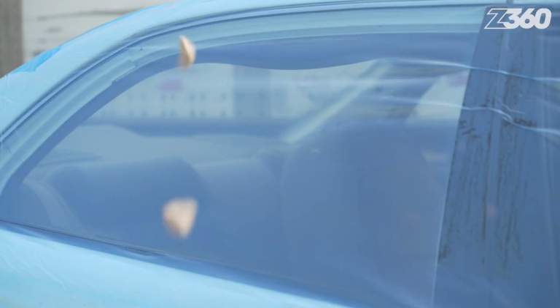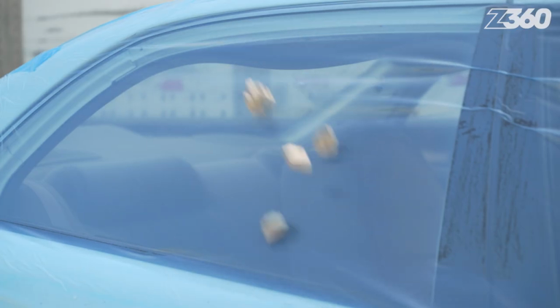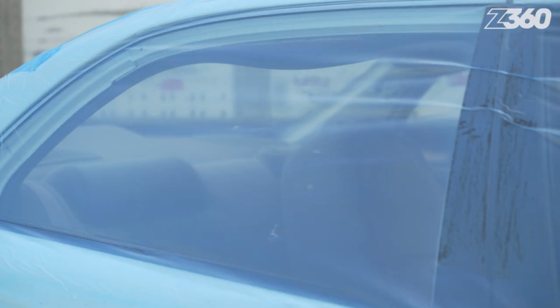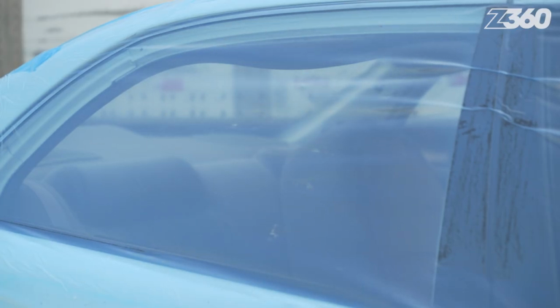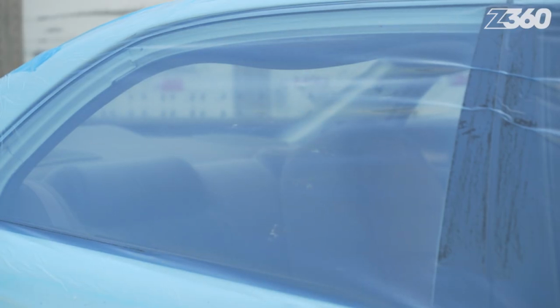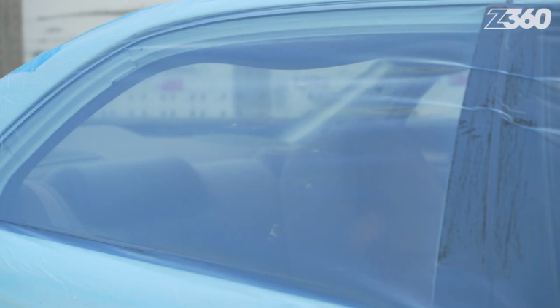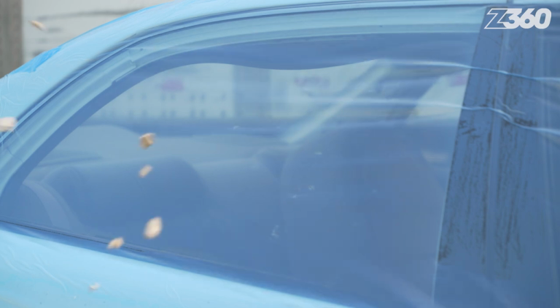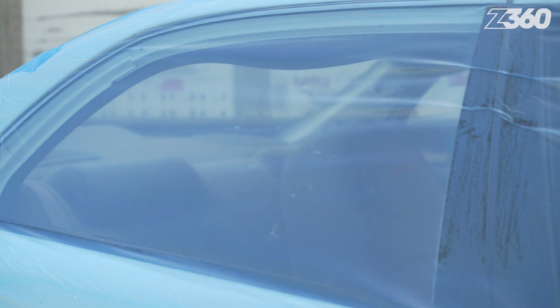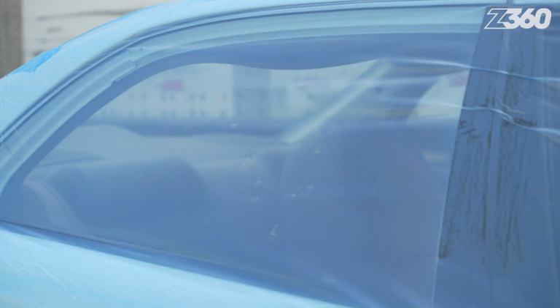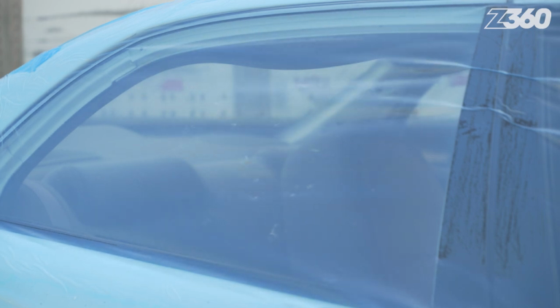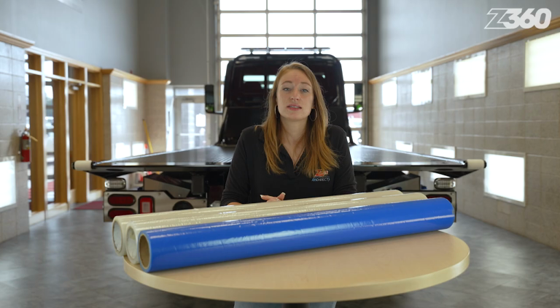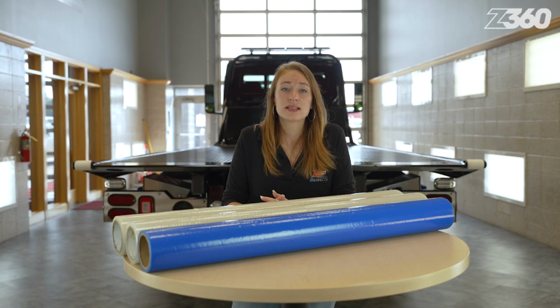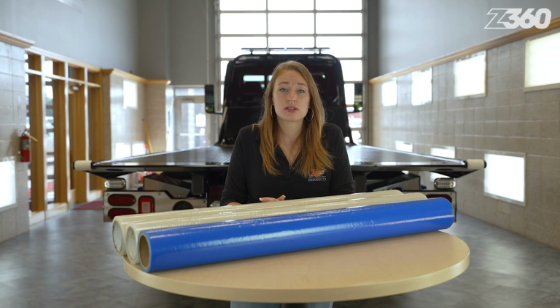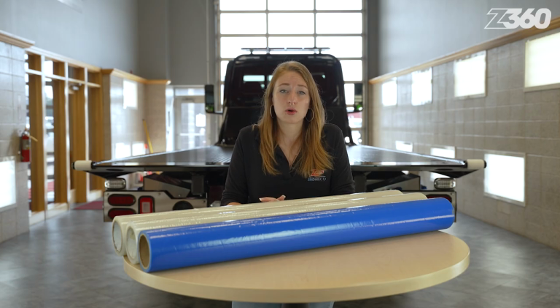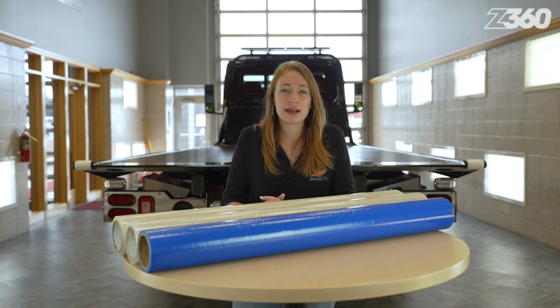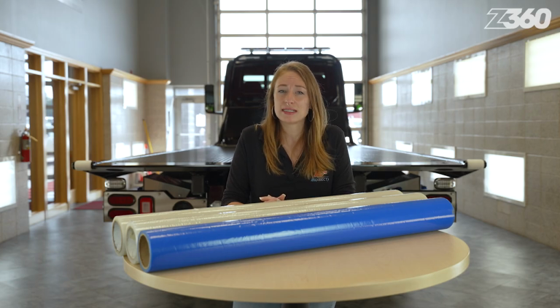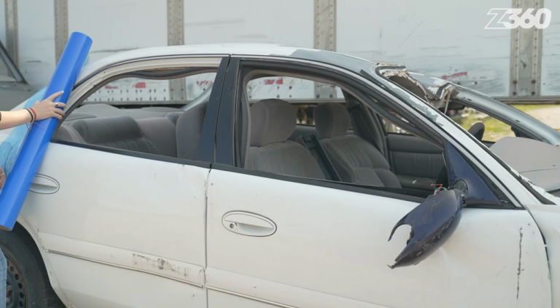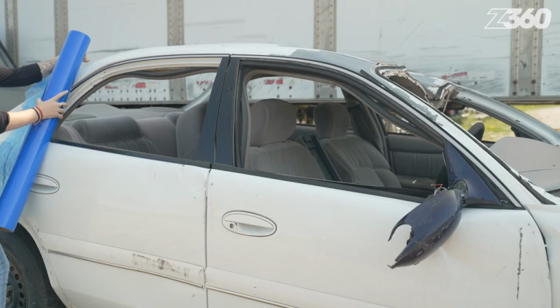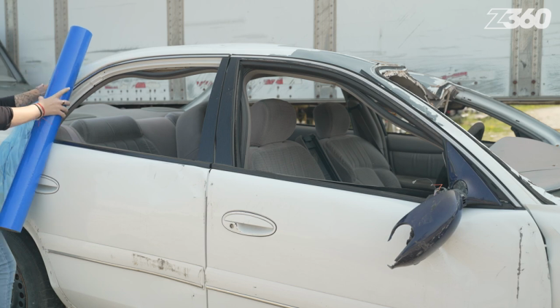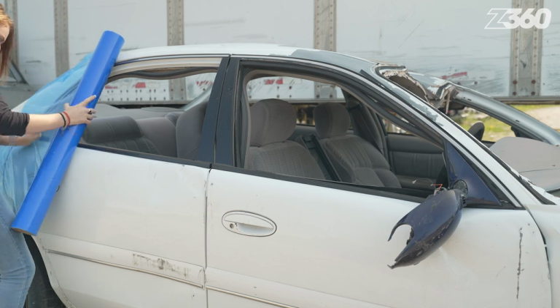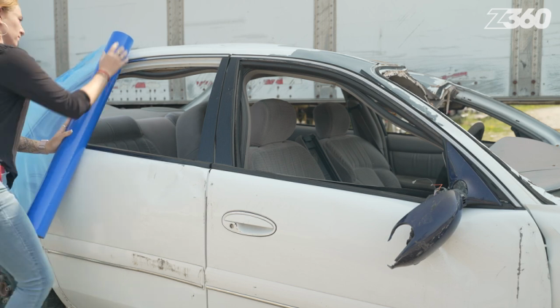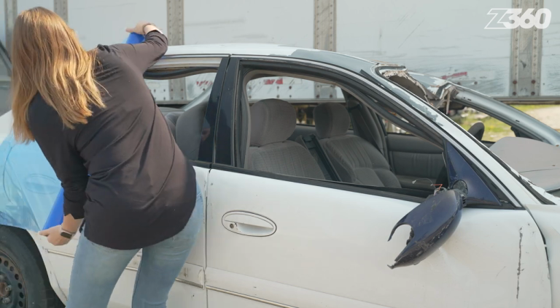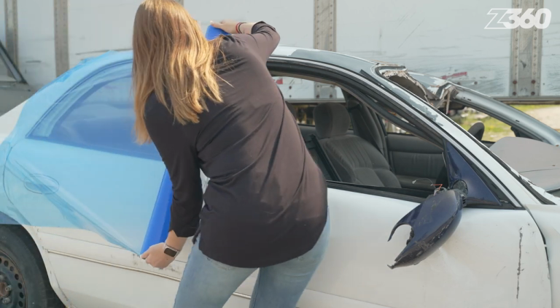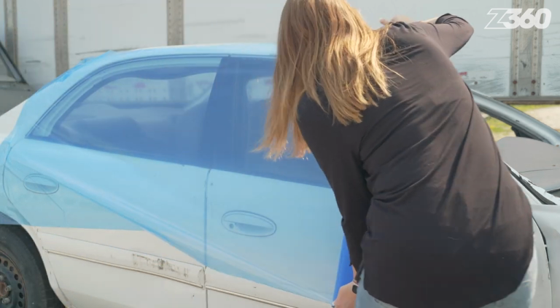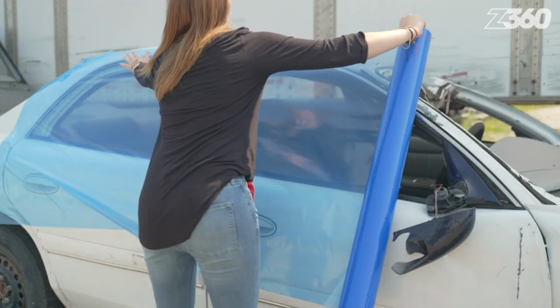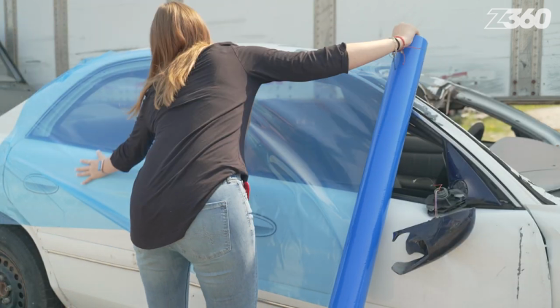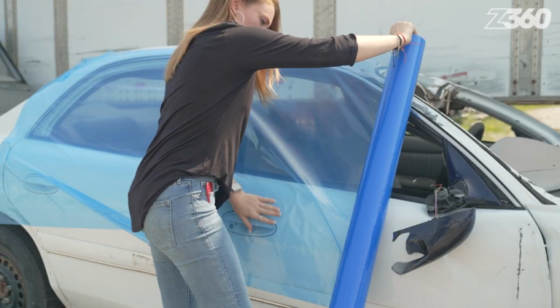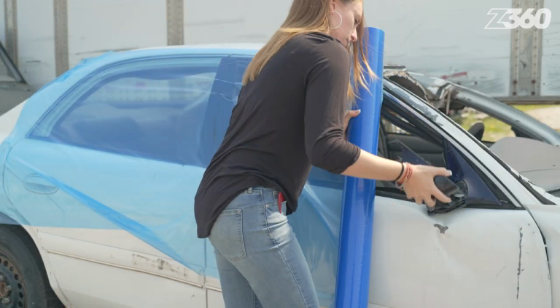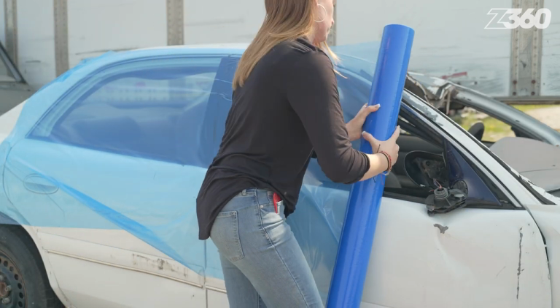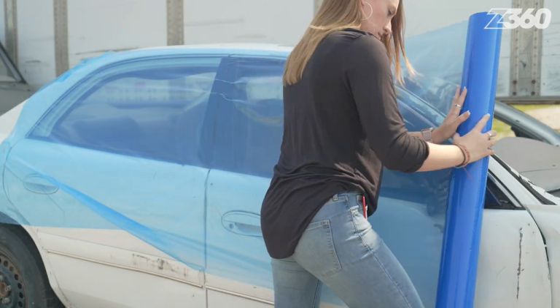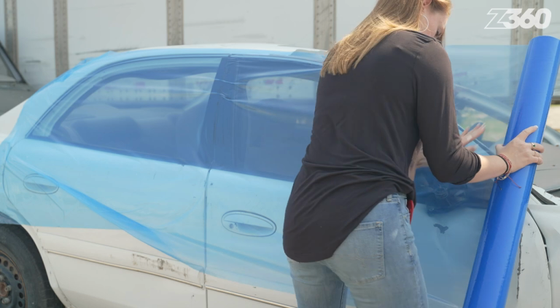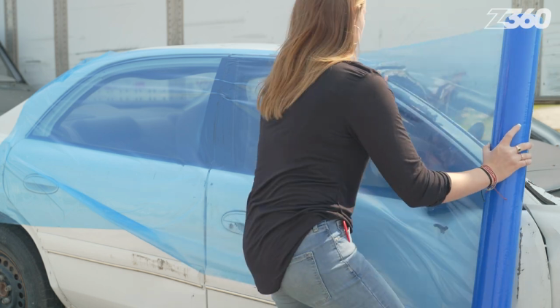All are puncture resistant with high-tac adhesive and UV protection. Taking the time to secure and help contain the damage after a collision is not only valuable to the vehicle owner, but also advantageous to the tow truck driver.